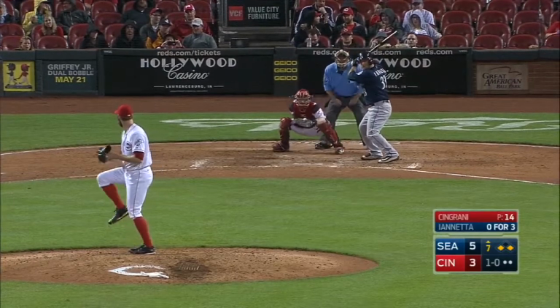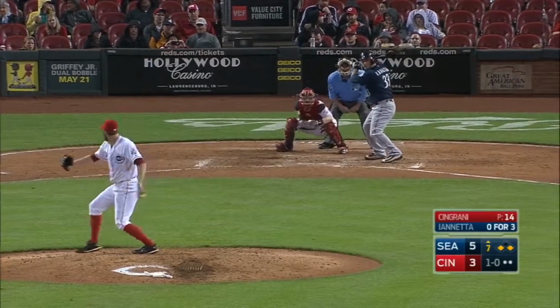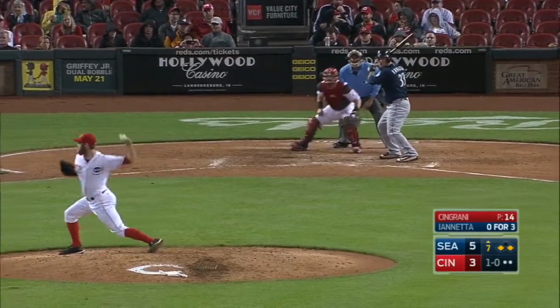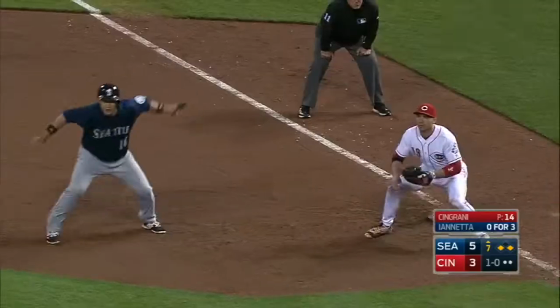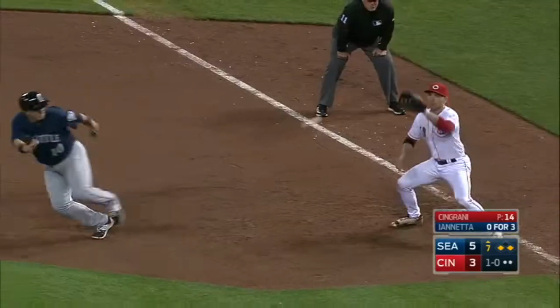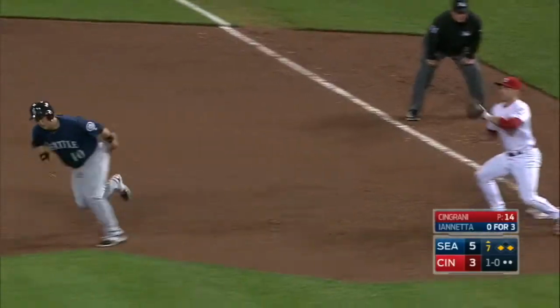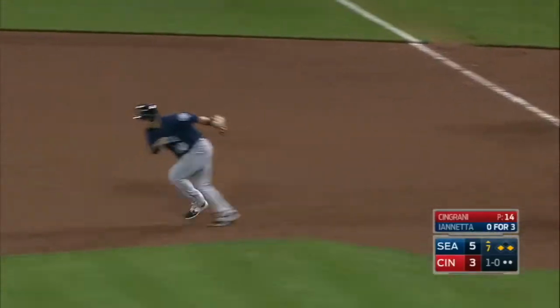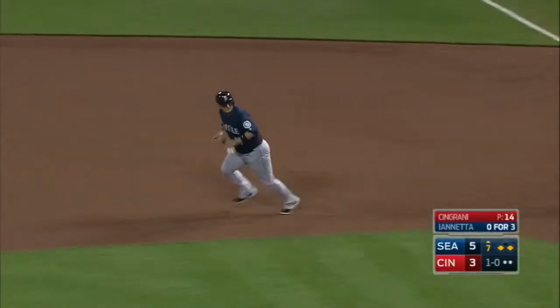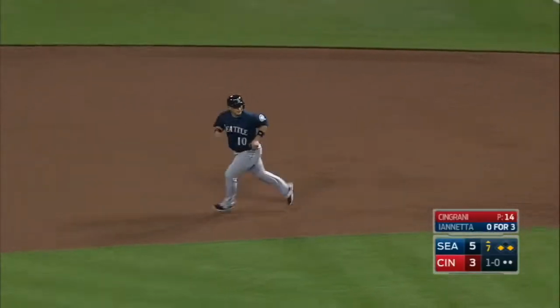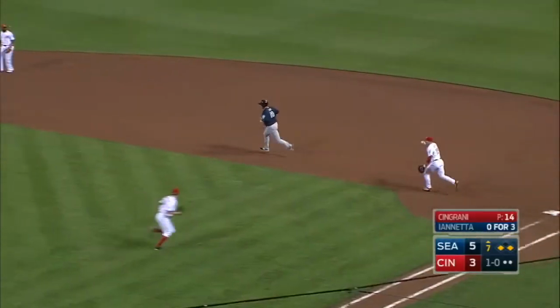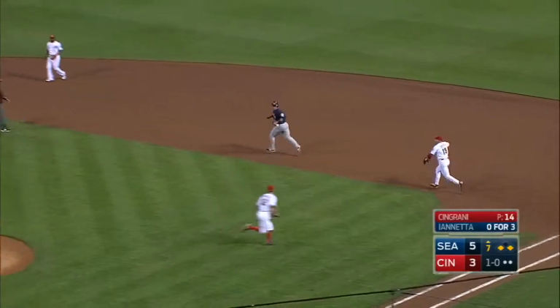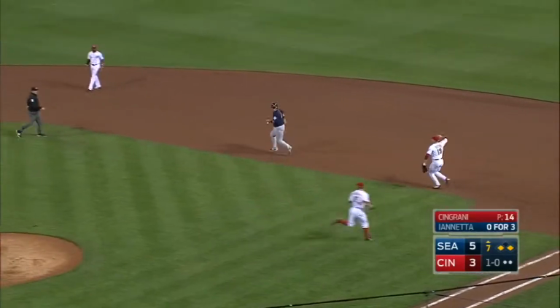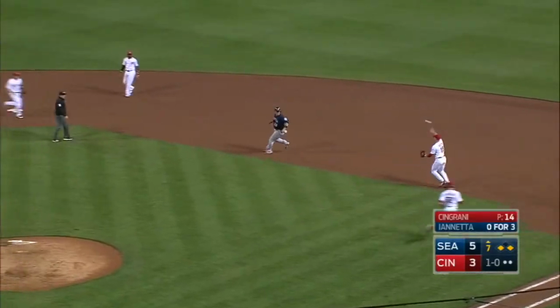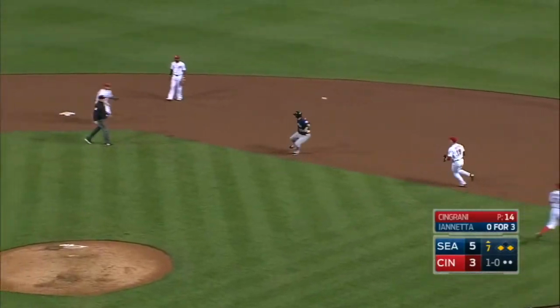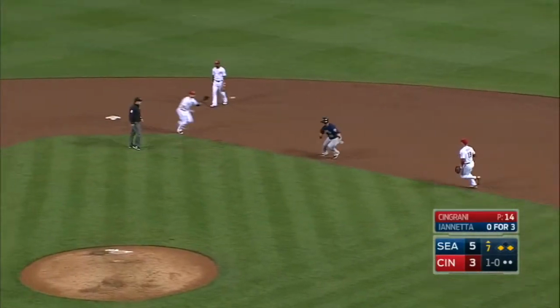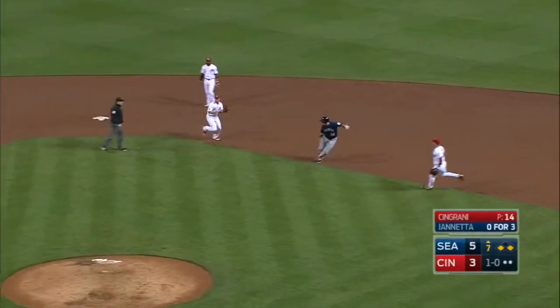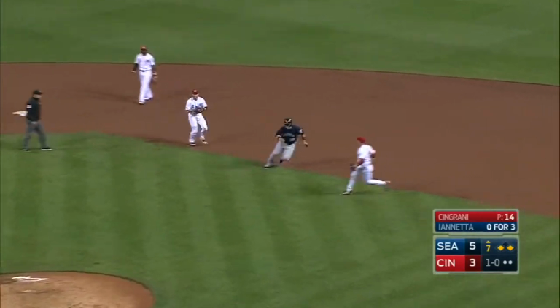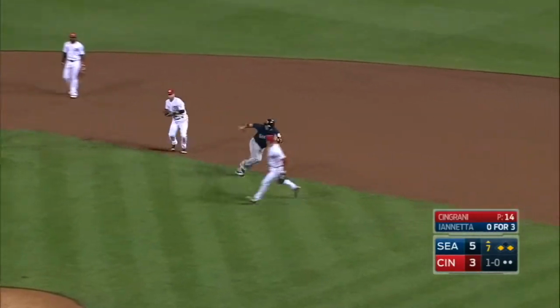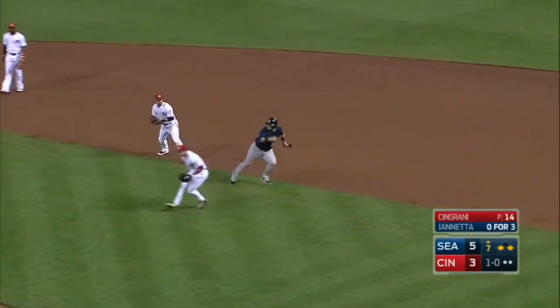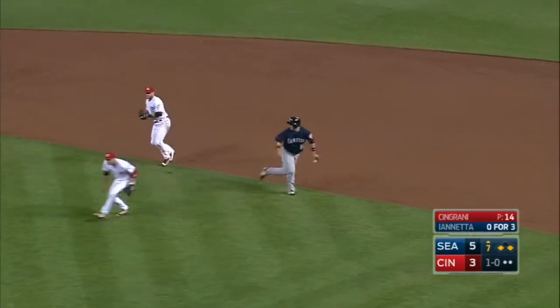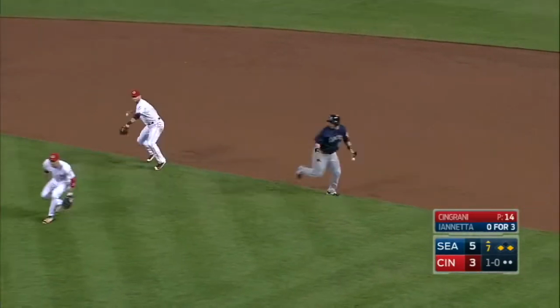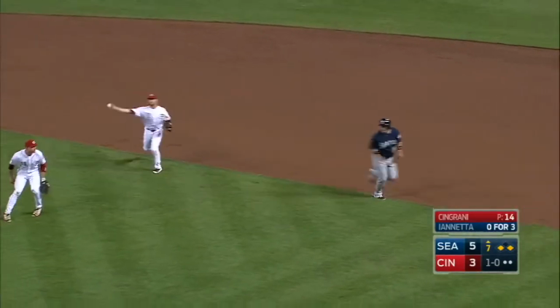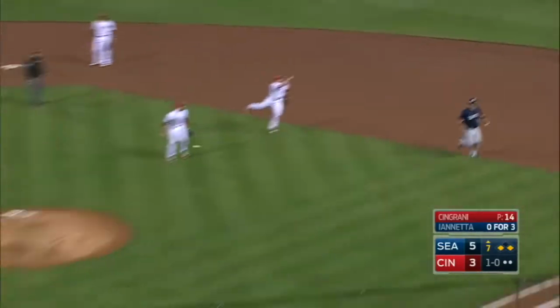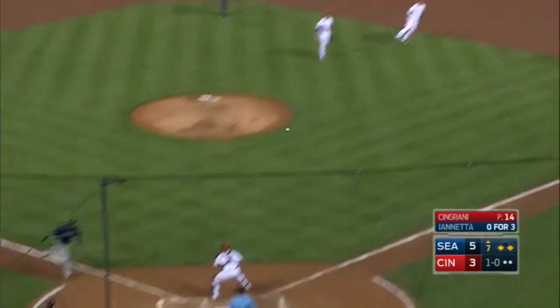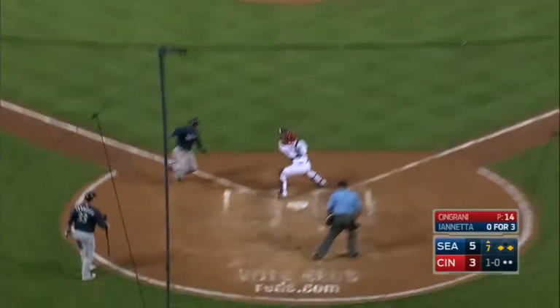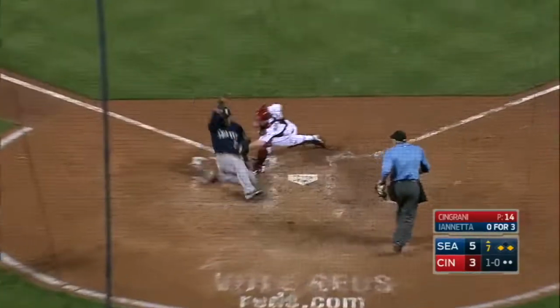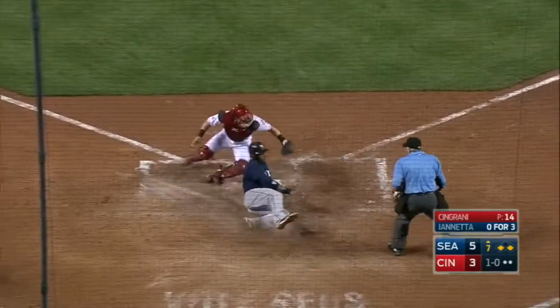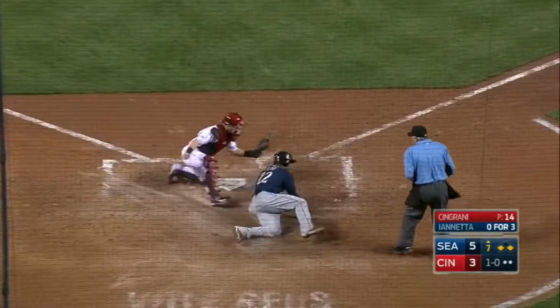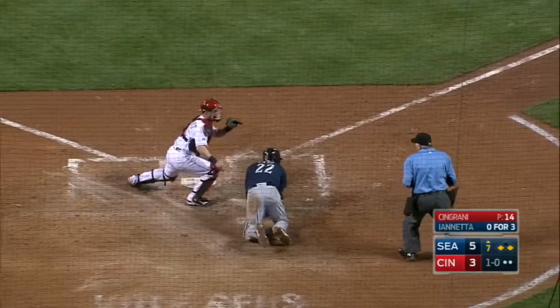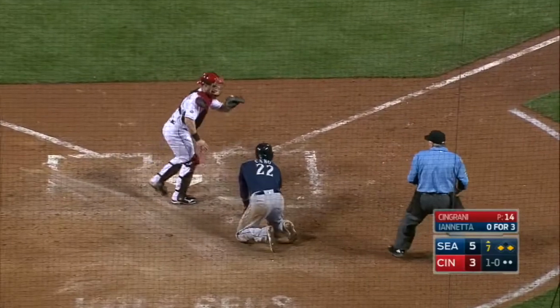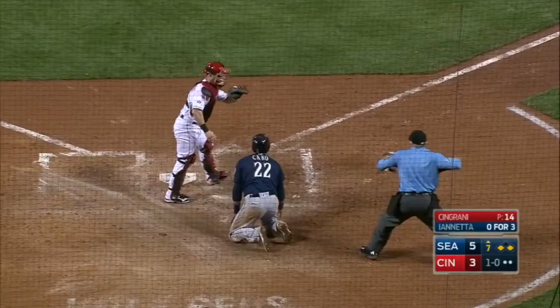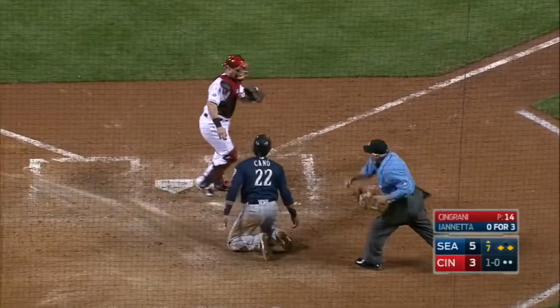1-0 pitch, nope, he'll go to first. Got him. And a rundown is on. Watch that runner coming home now — they're coming home, and out.